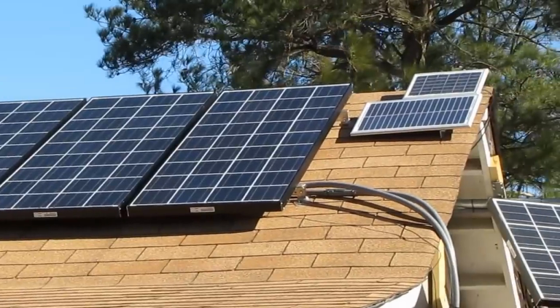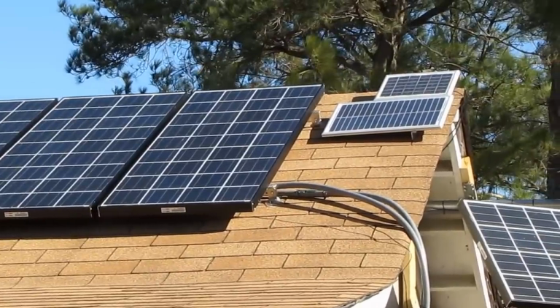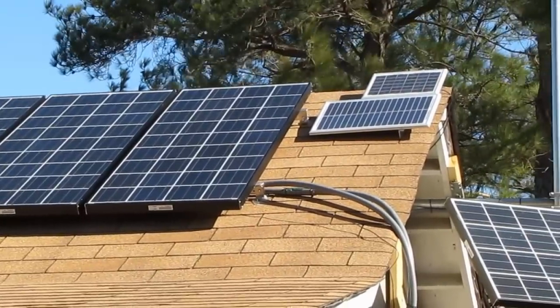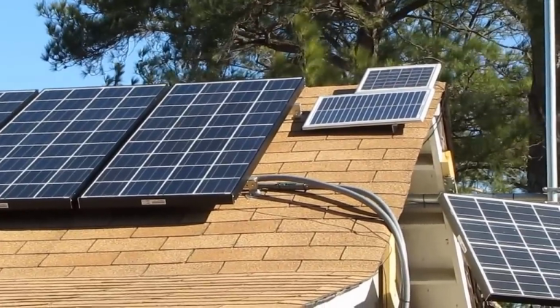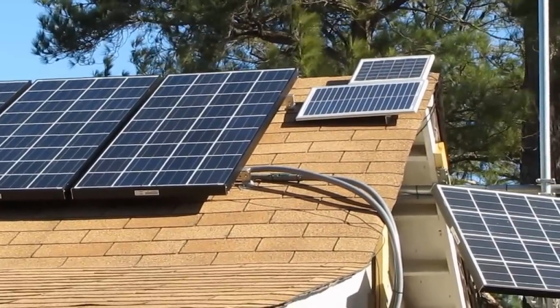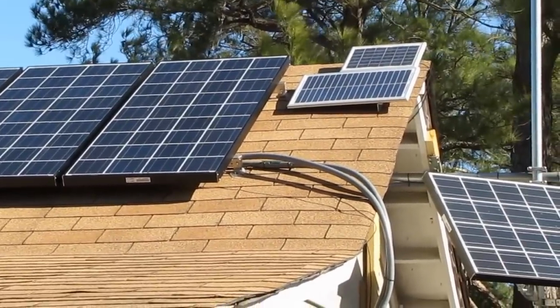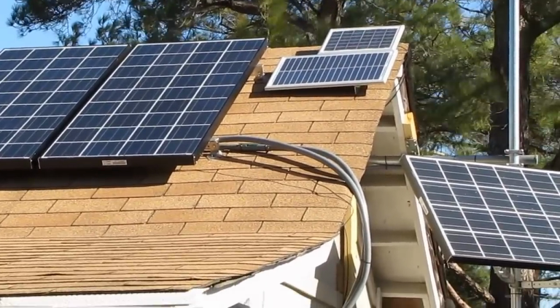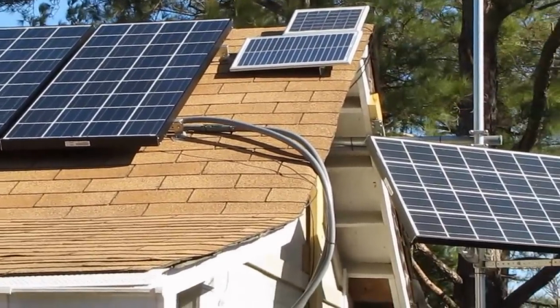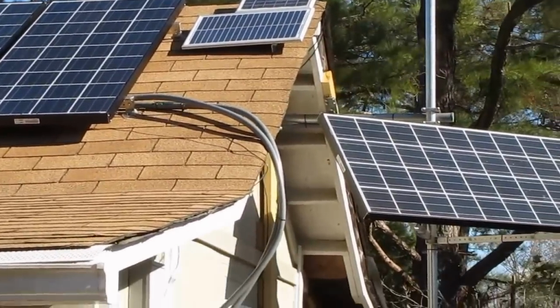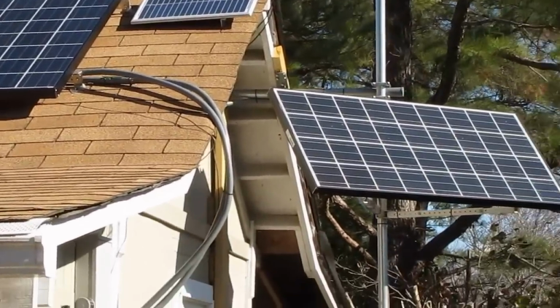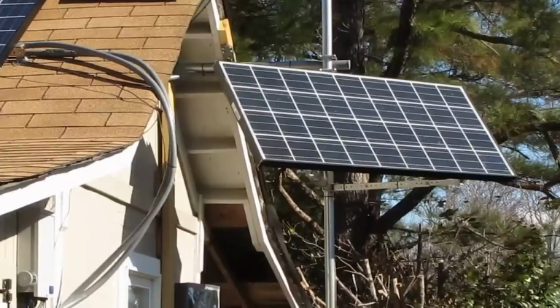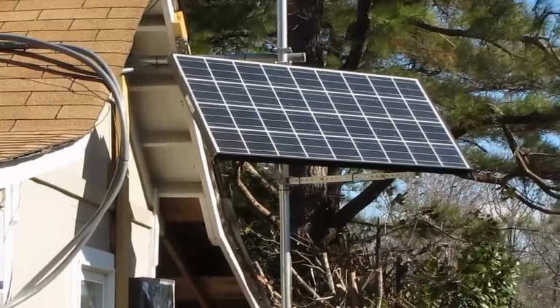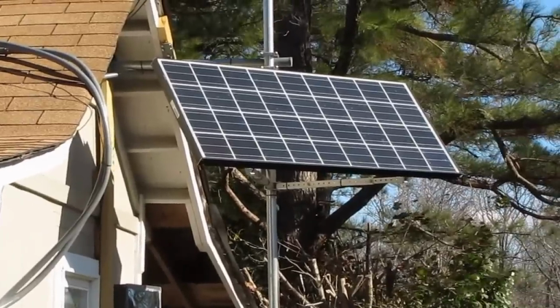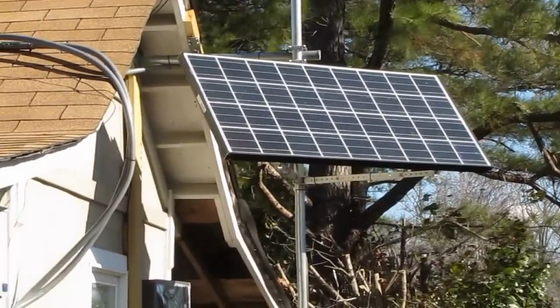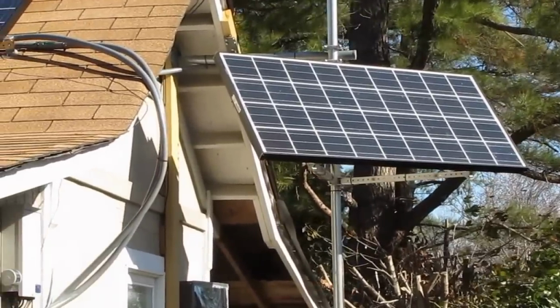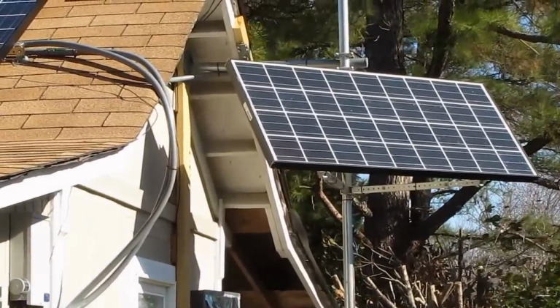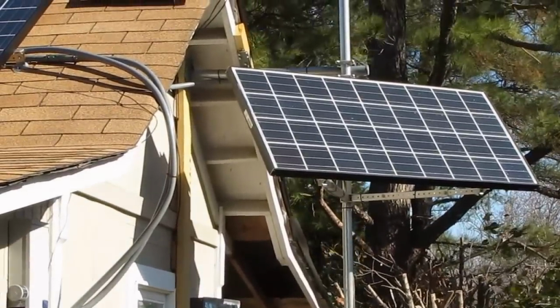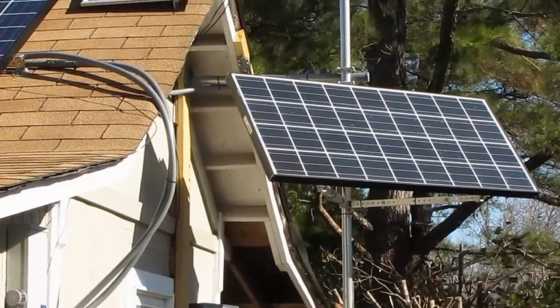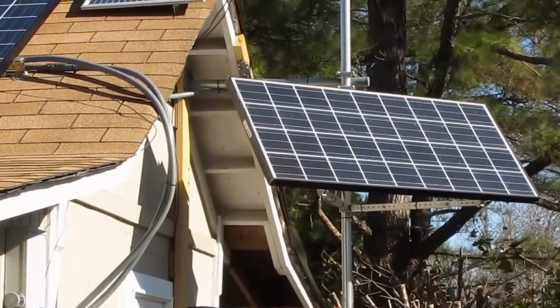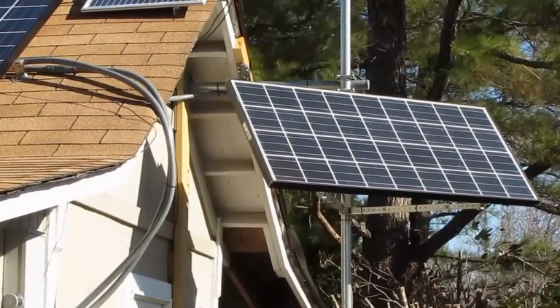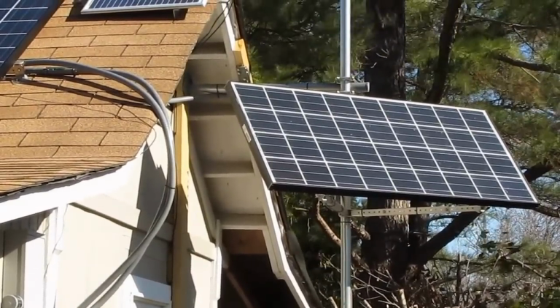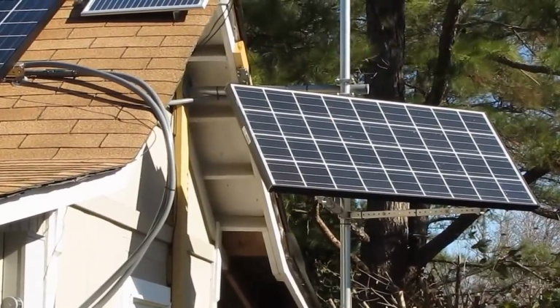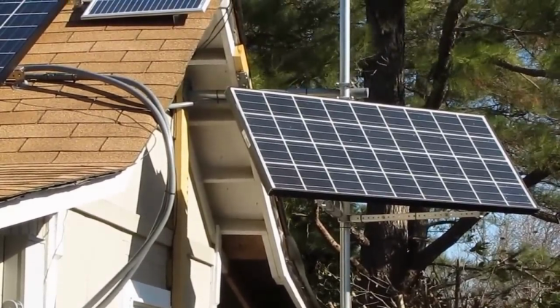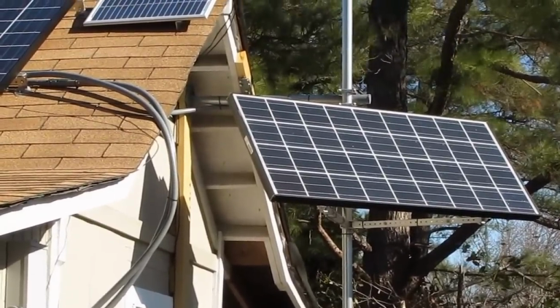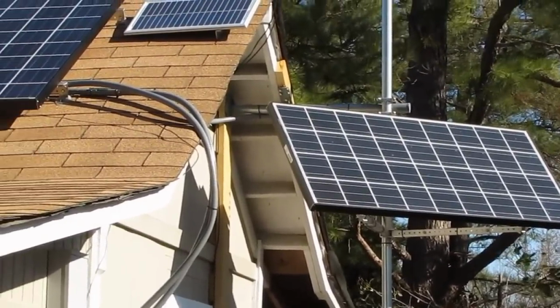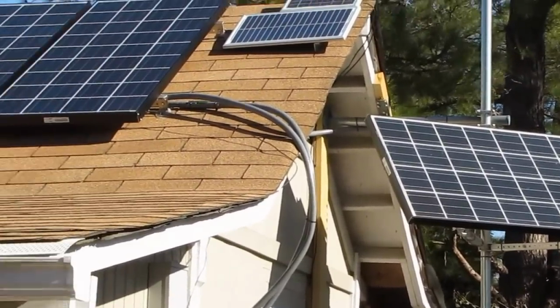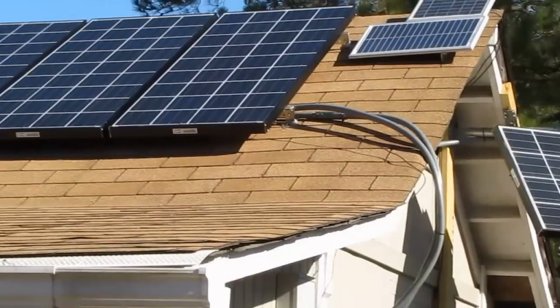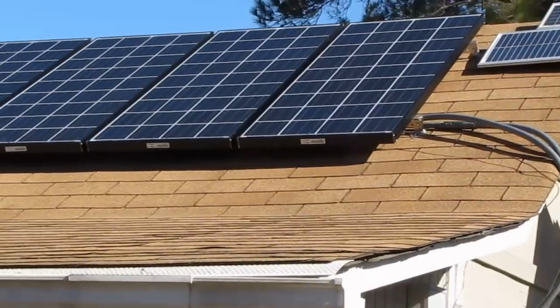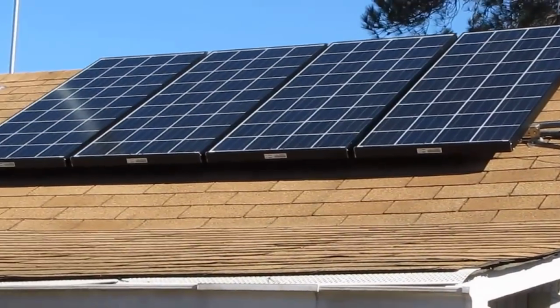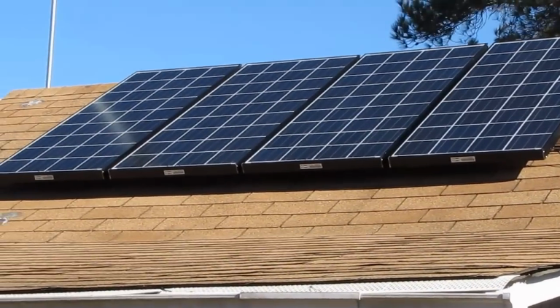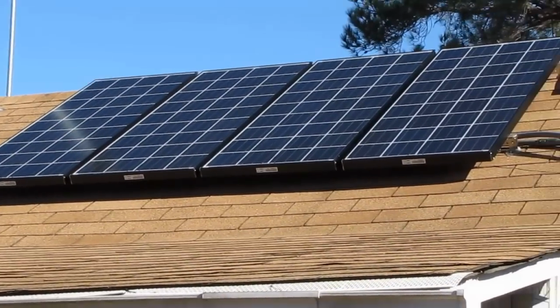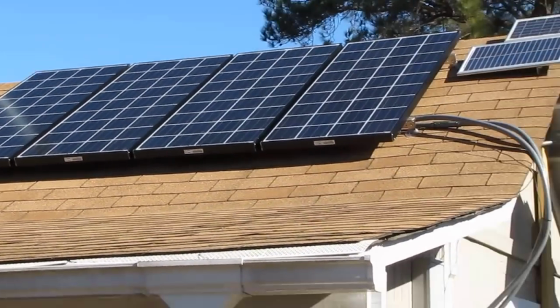And then my little 30-volt panels — that is my other Kyocera Sierra 135 watts. All together I got 675 watts total.